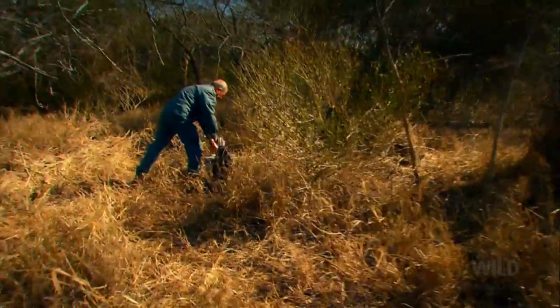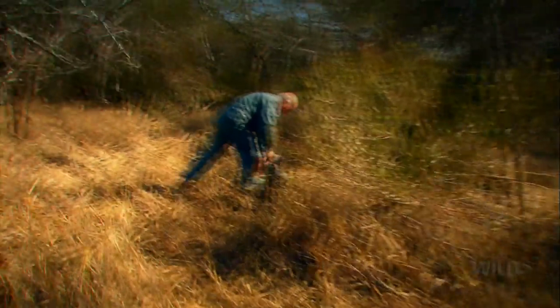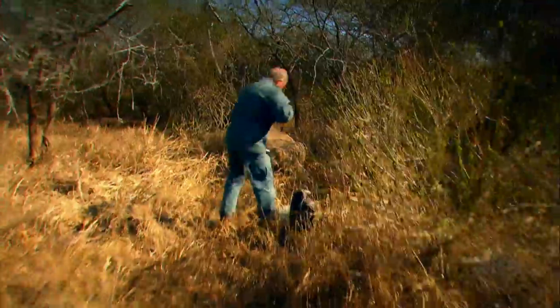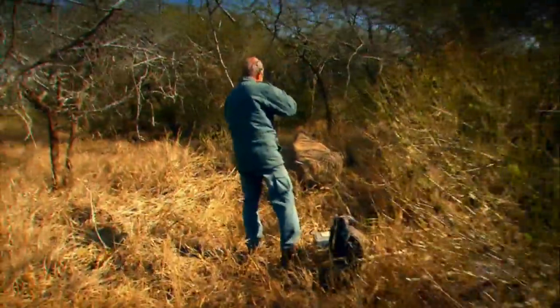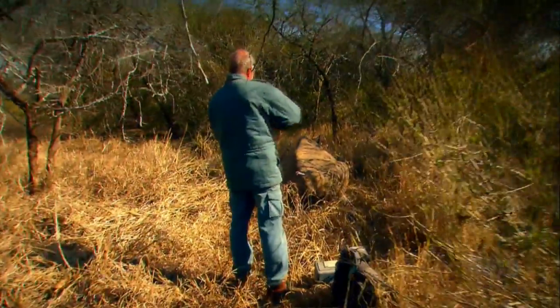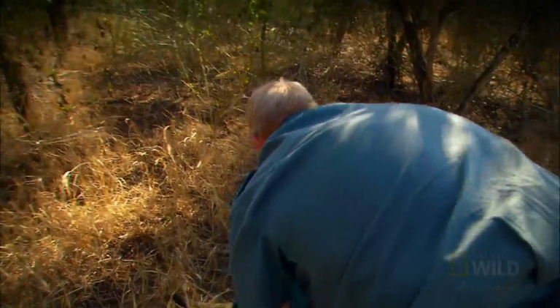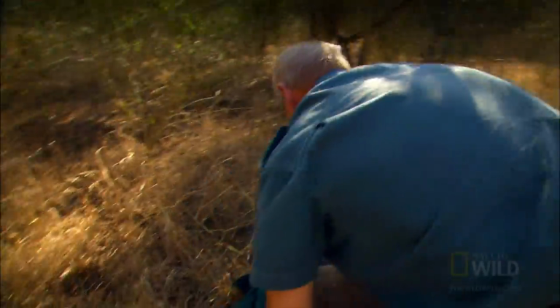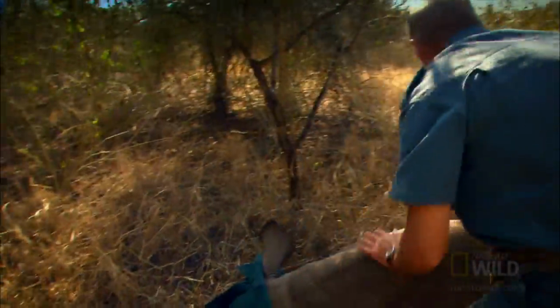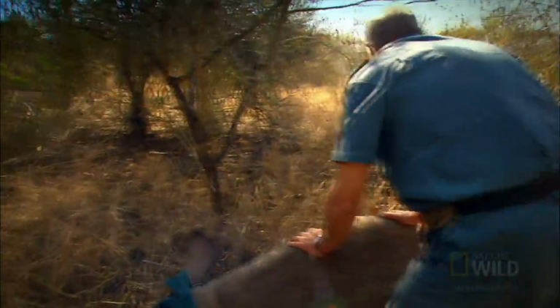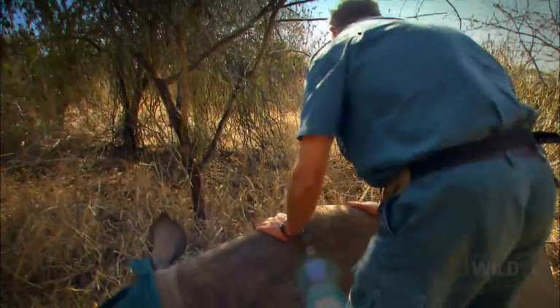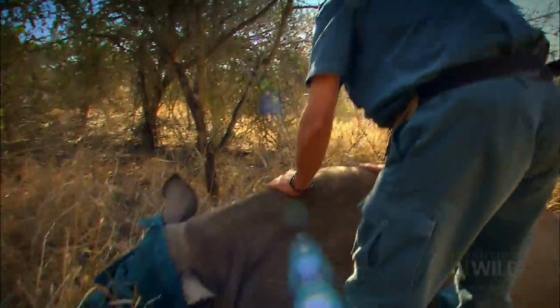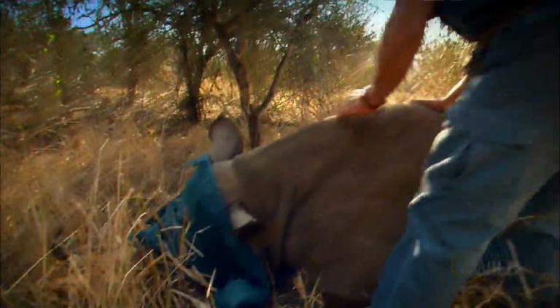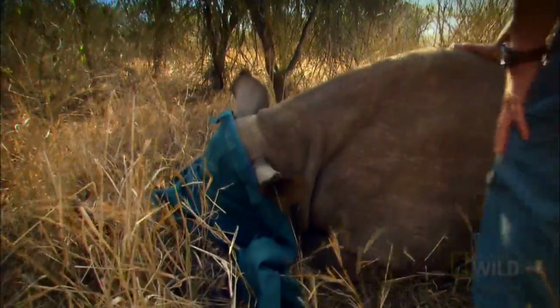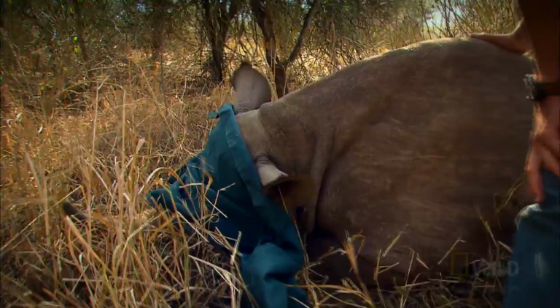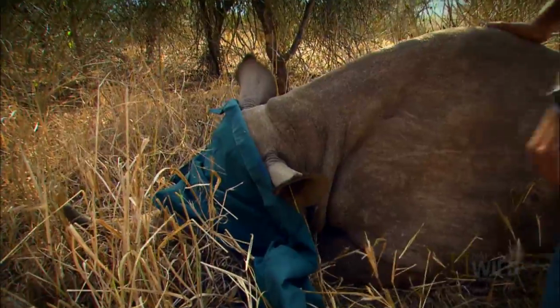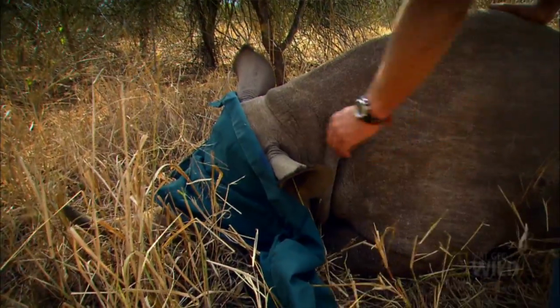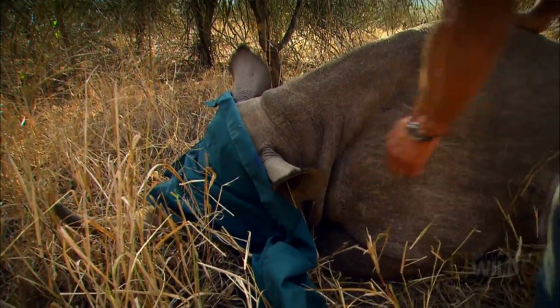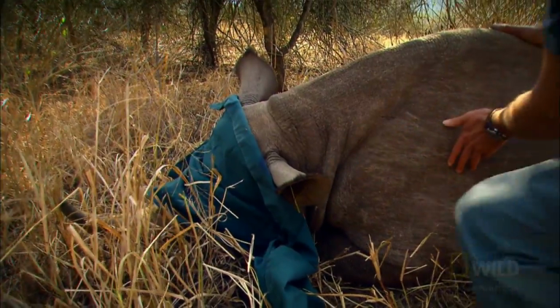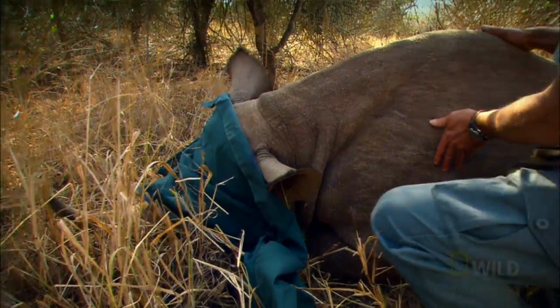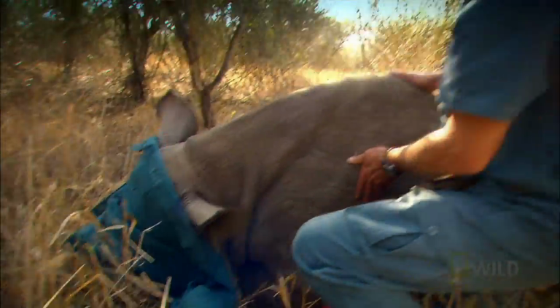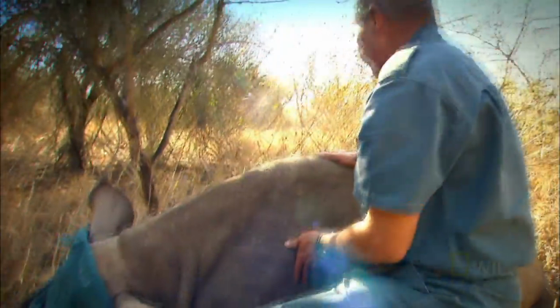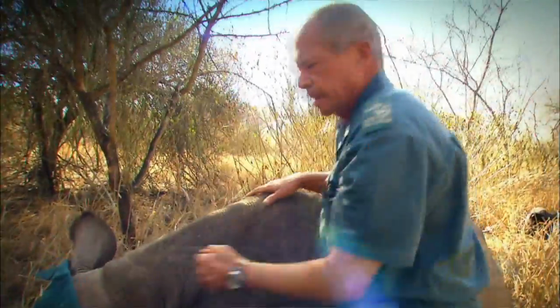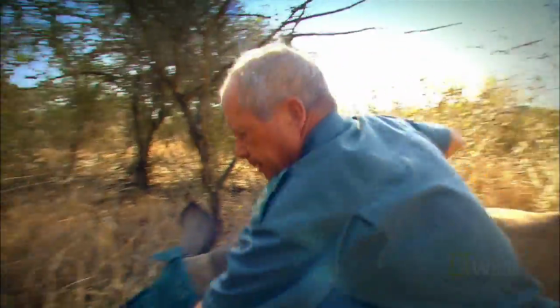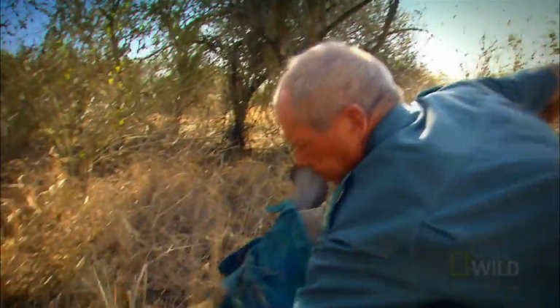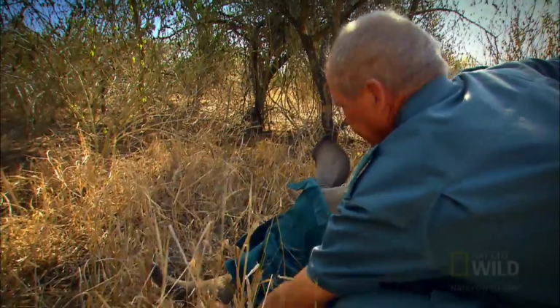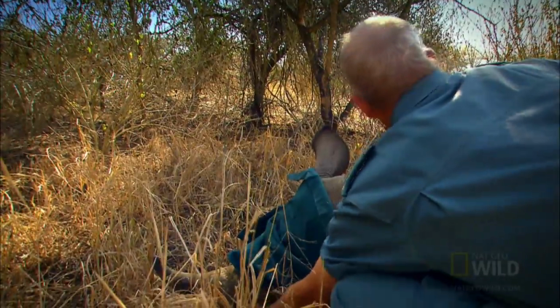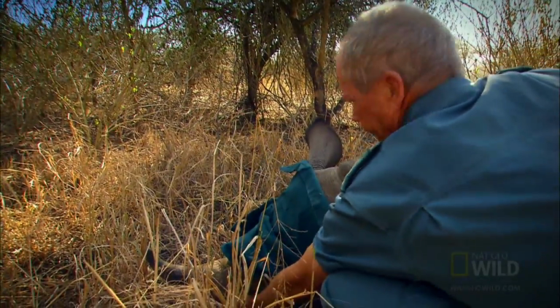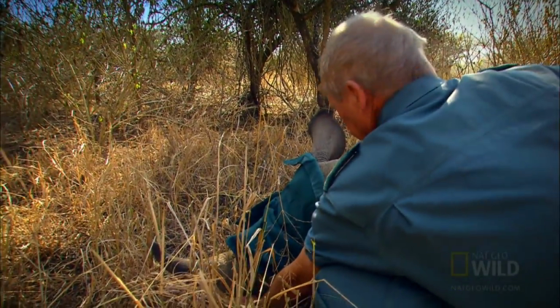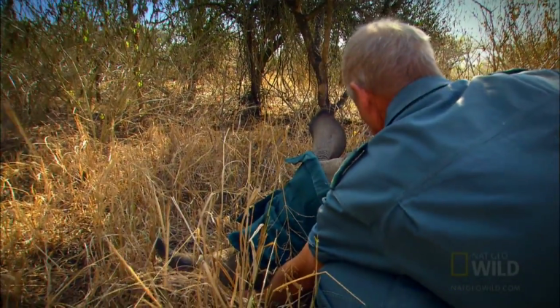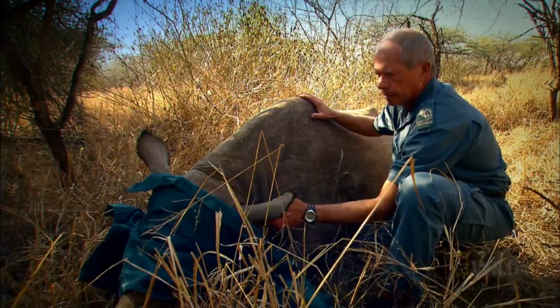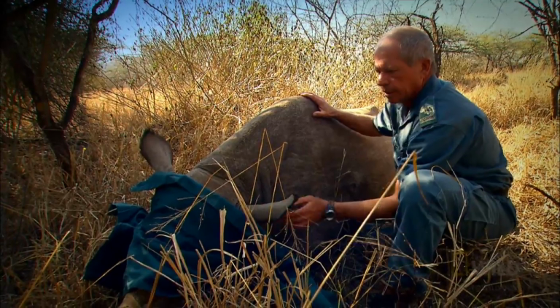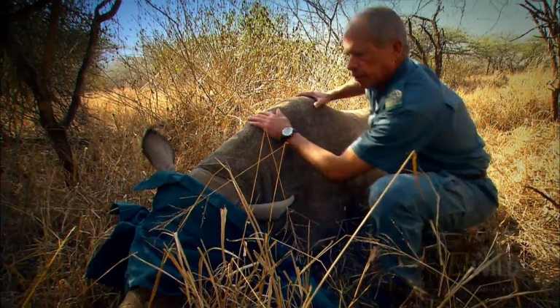Dave does a first aid check to make sure the rhino is okay. Quick look at the respiration — nice, even breathing. Looking good.